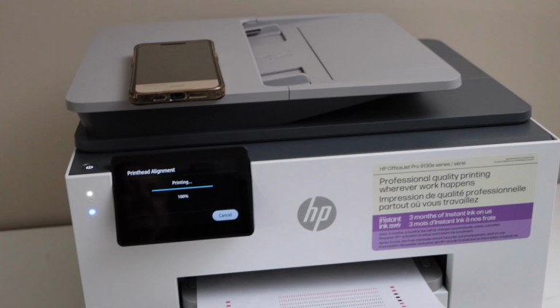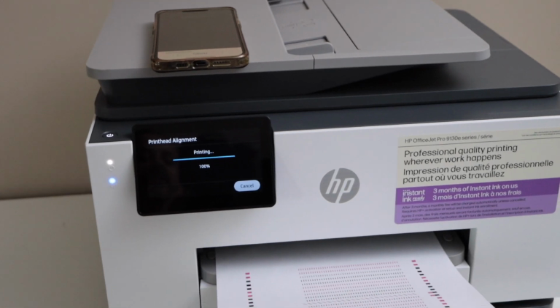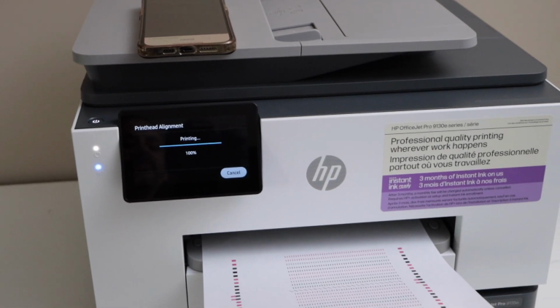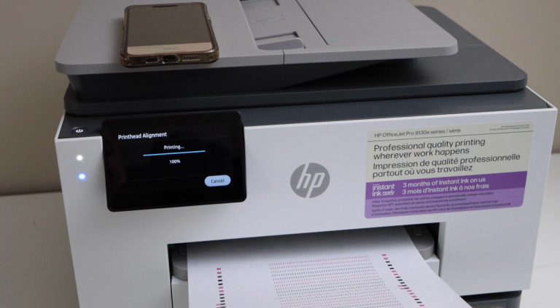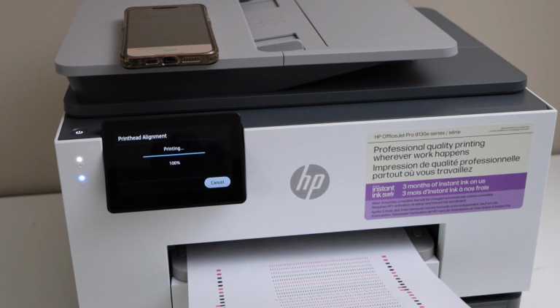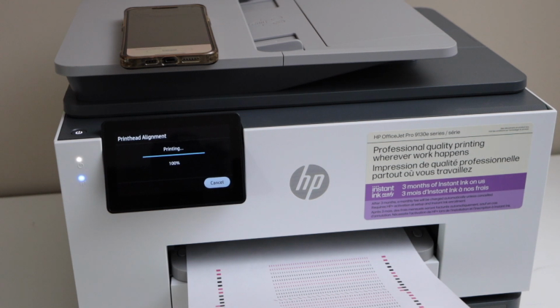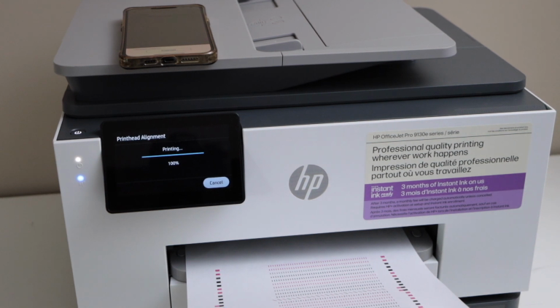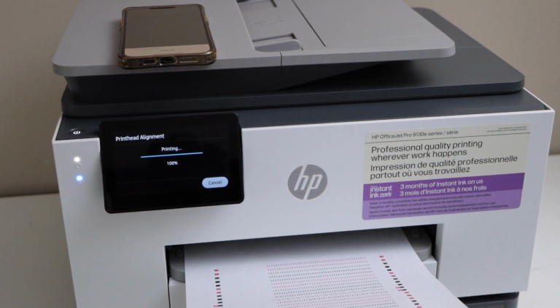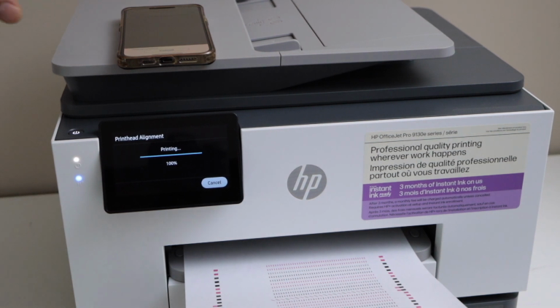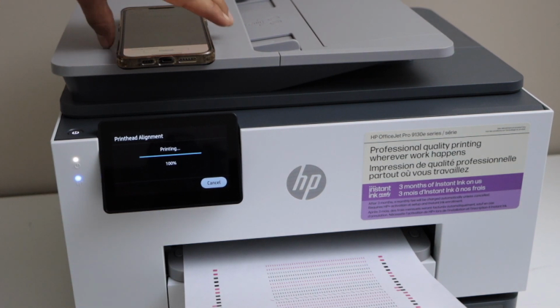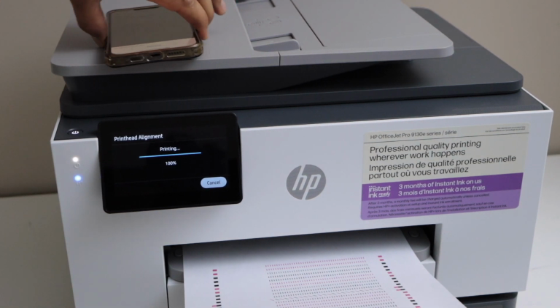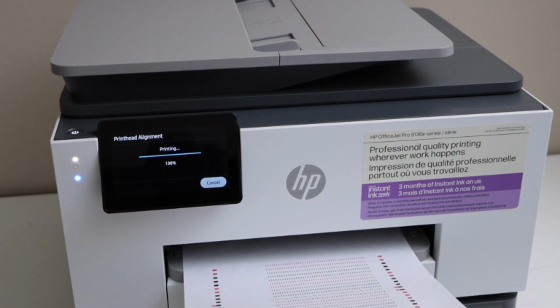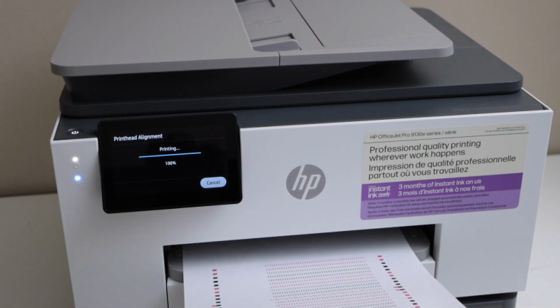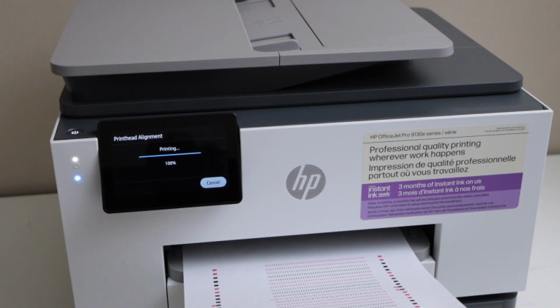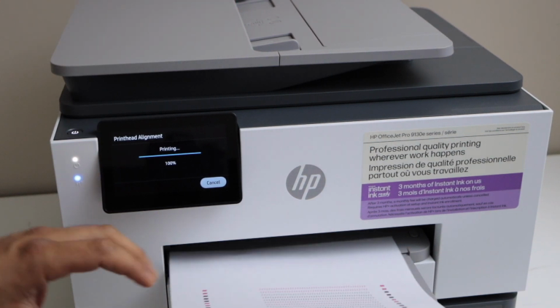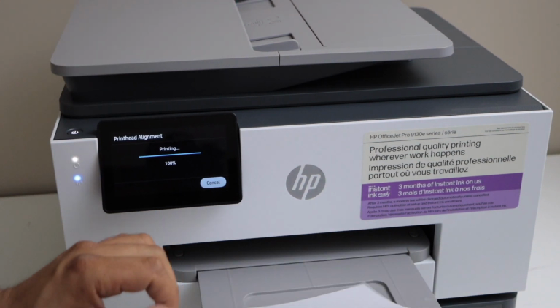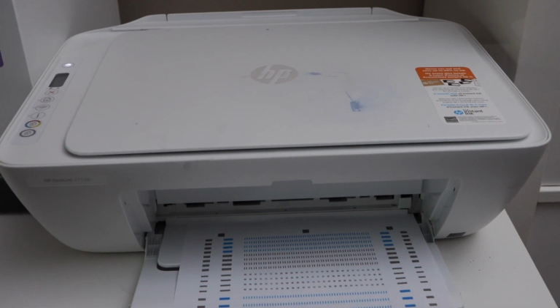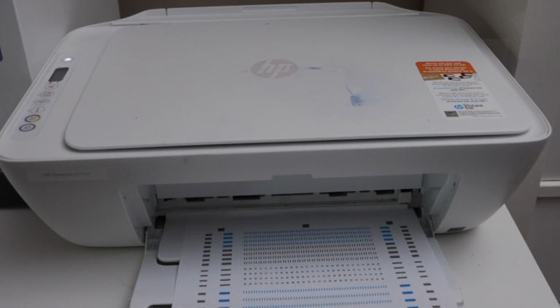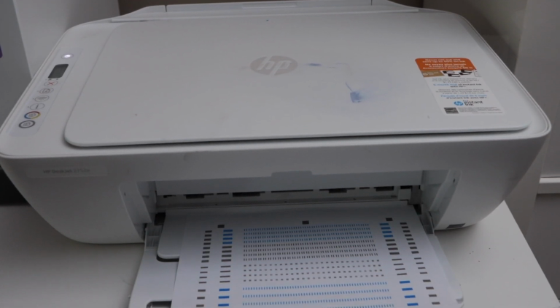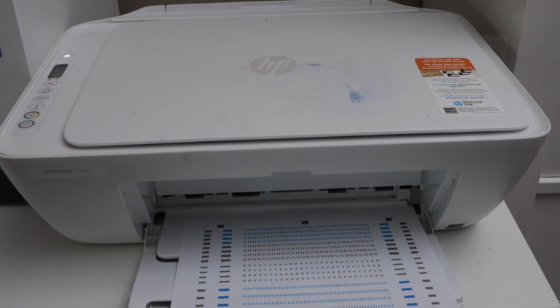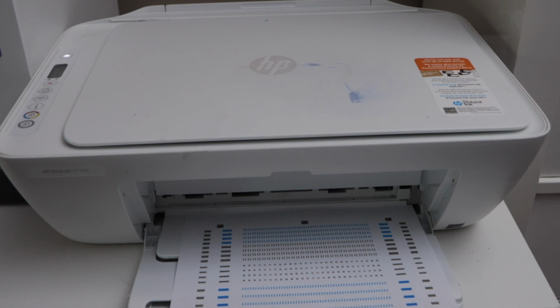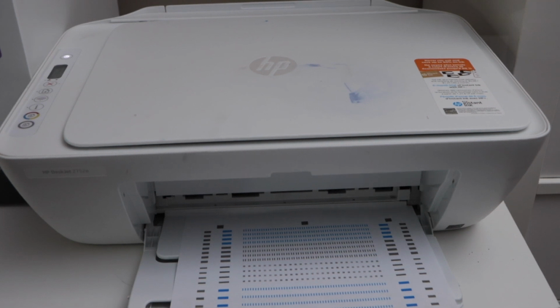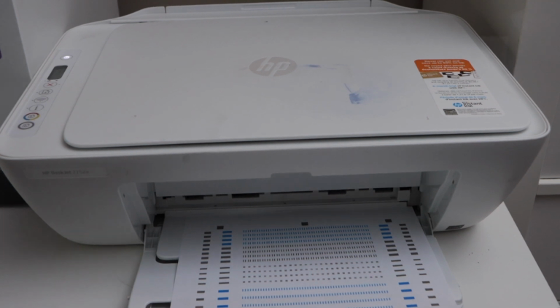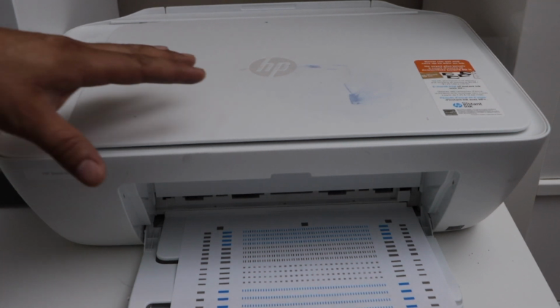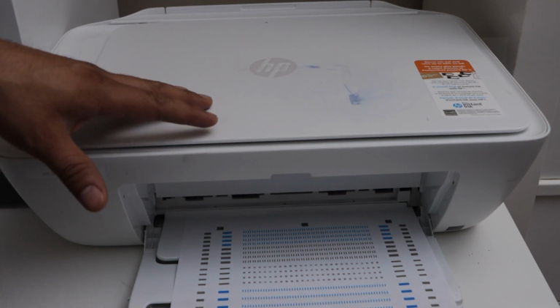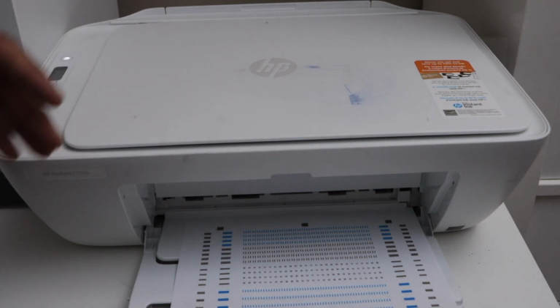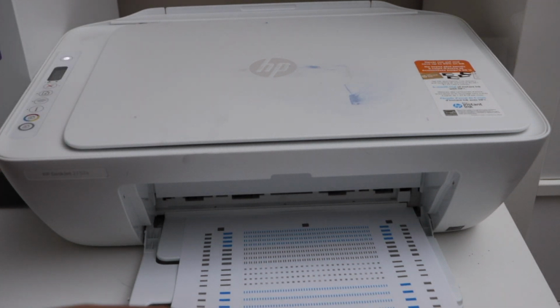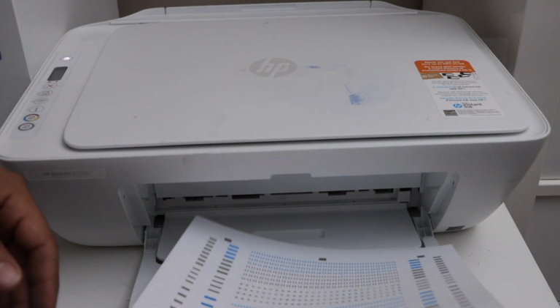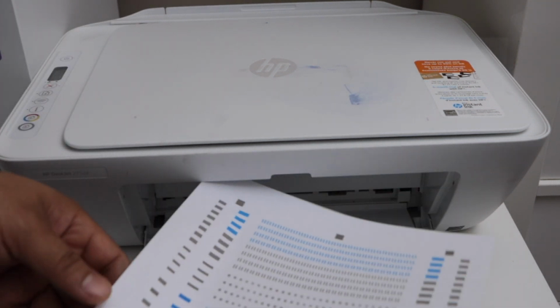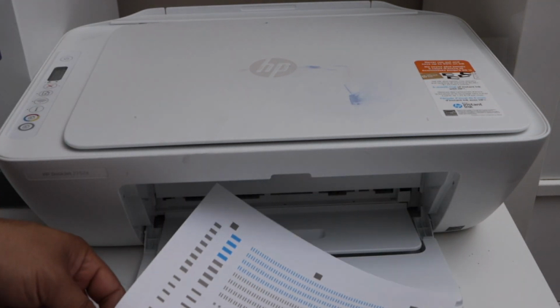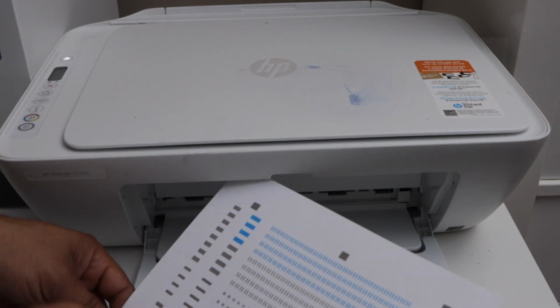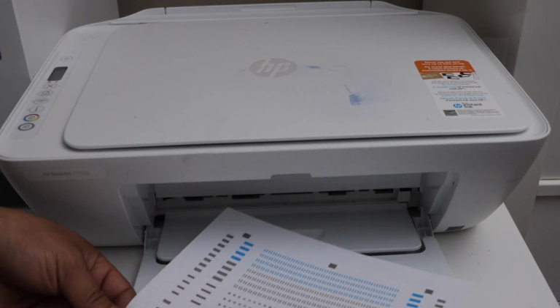Some printers will ask you to scan this page; newer printers may not ask you in the same way. You can print the alignment page with HP-supported printers, and some alignment pages look like this.